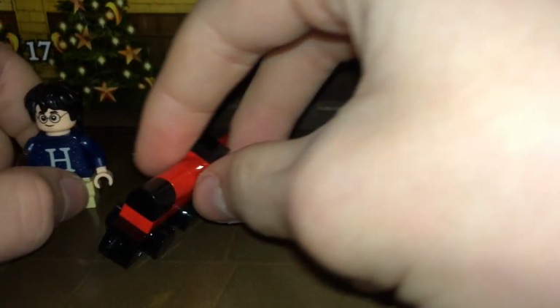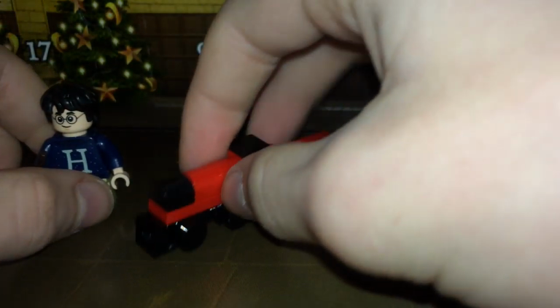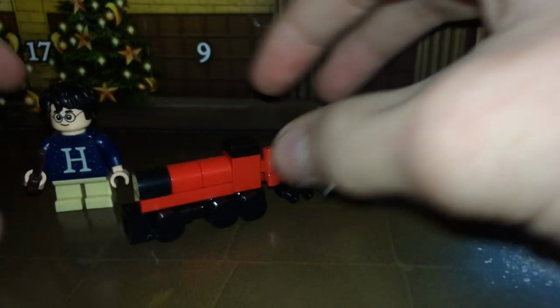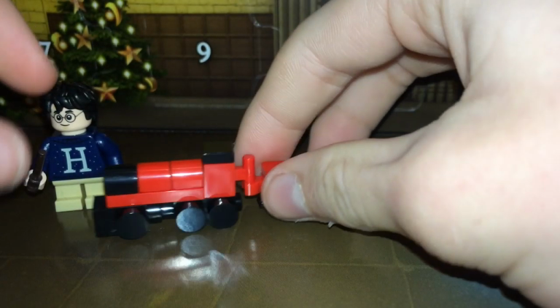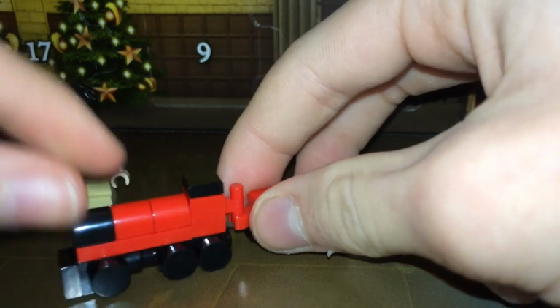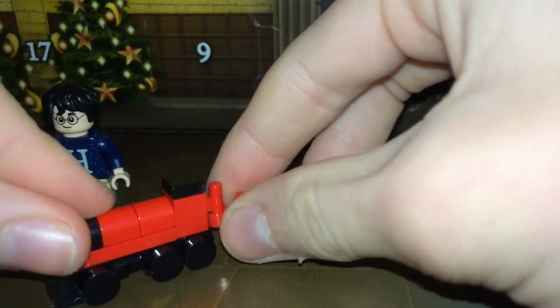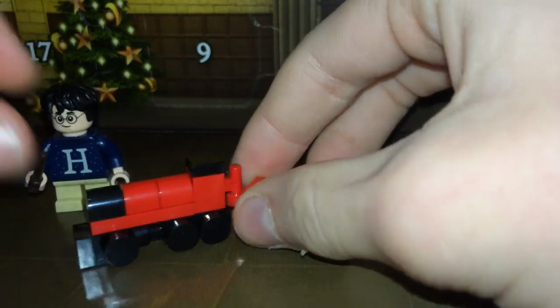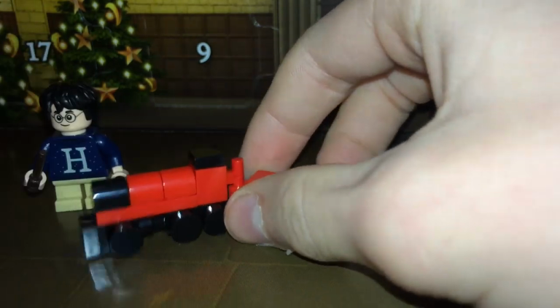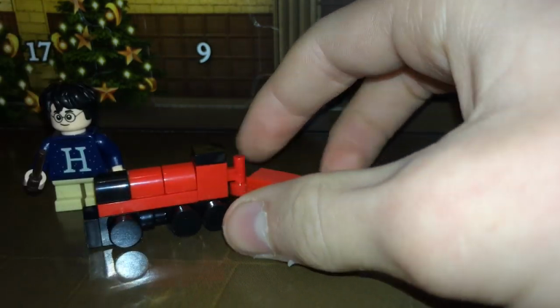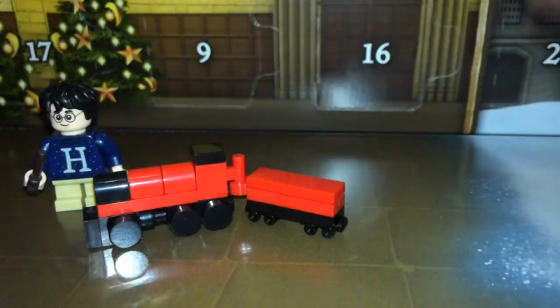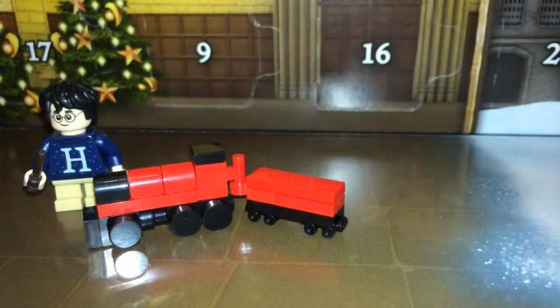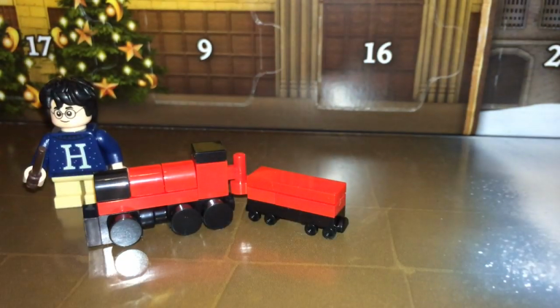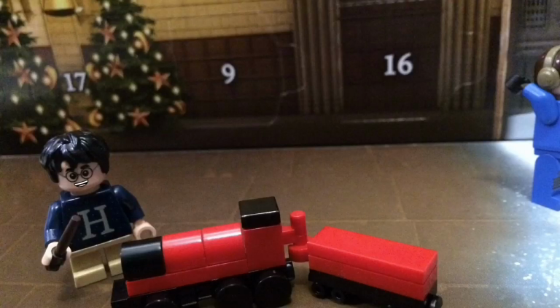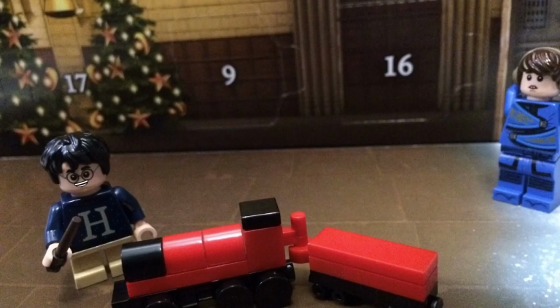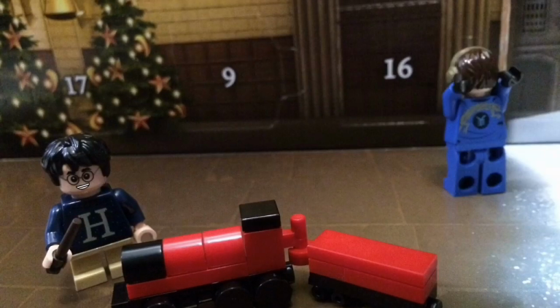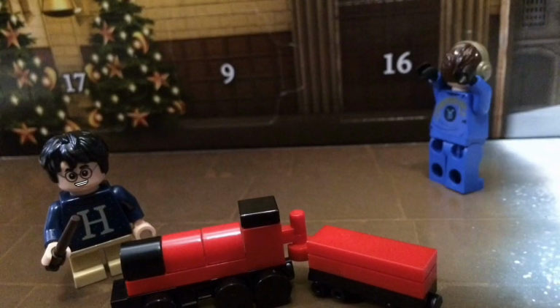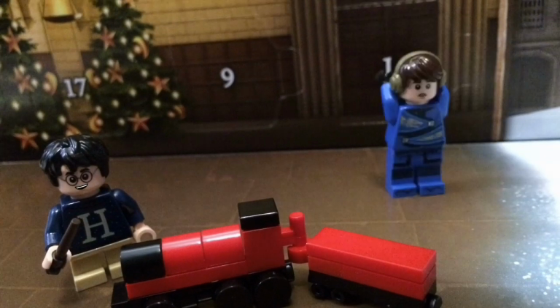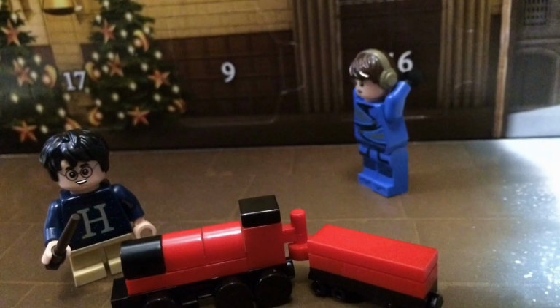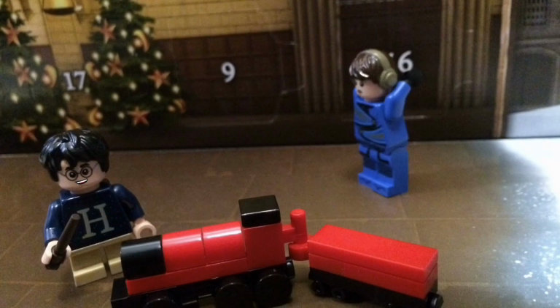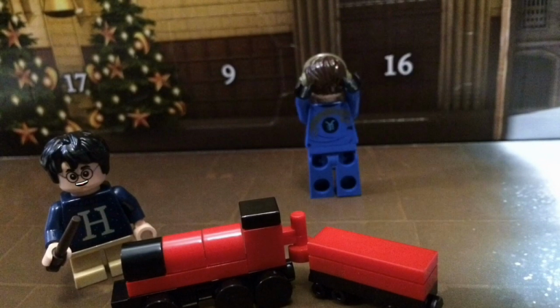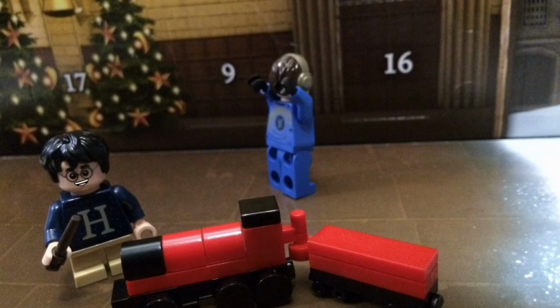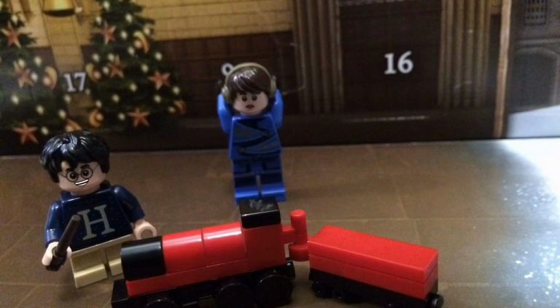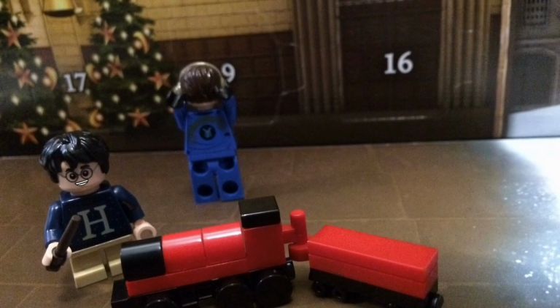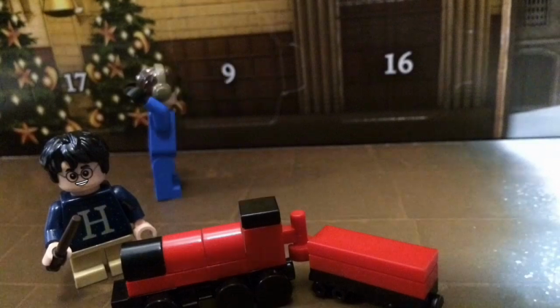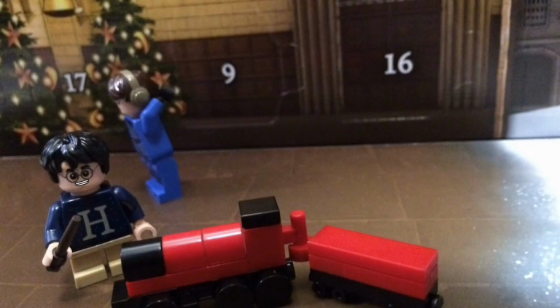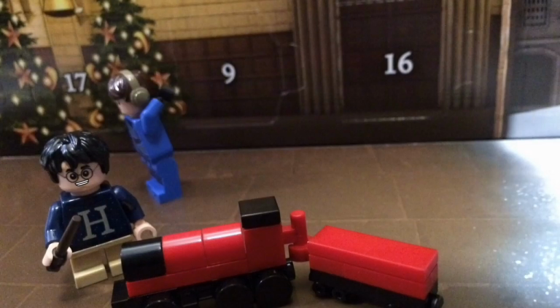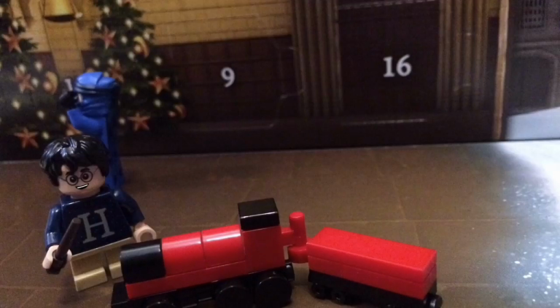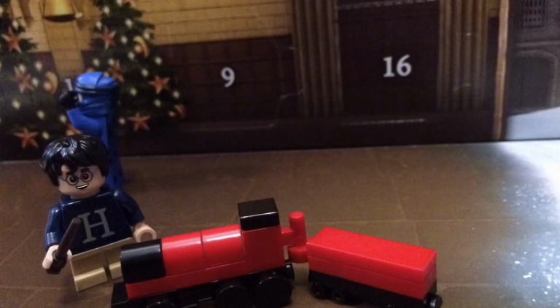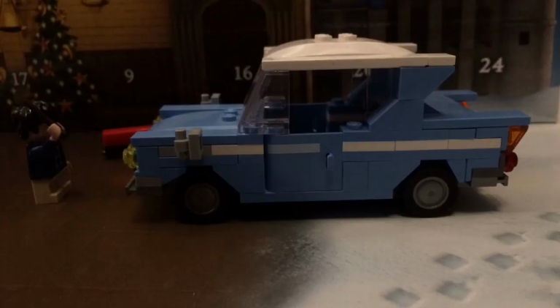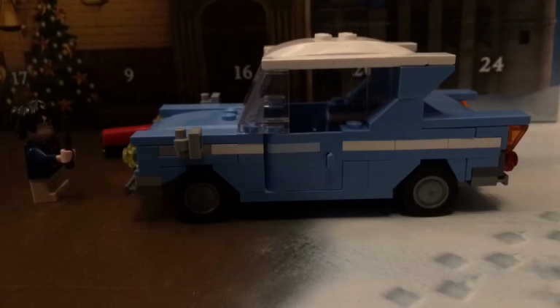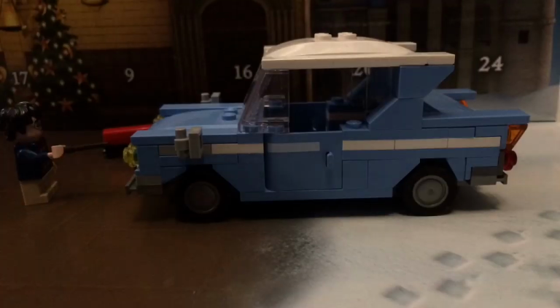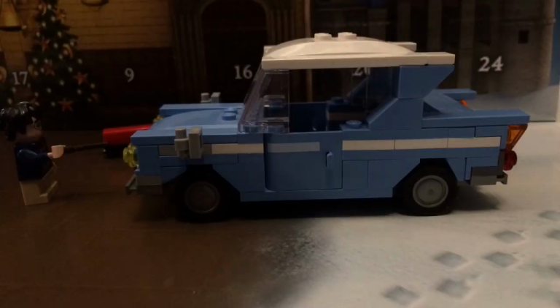Now Harry's got something to play with. Hey Neville, don't you think we ought to get a toy Ford Anglia to recreate the scene from the Chamber of Secrets? DIMINUENDO!